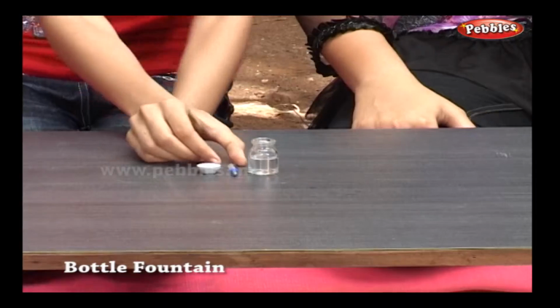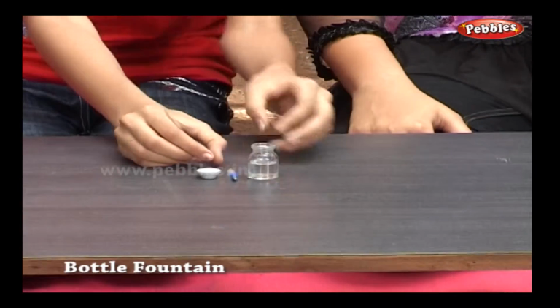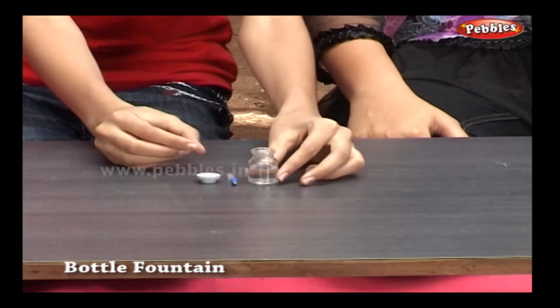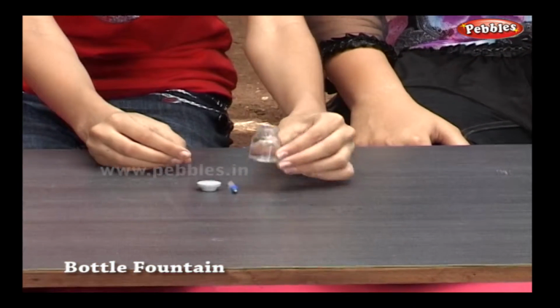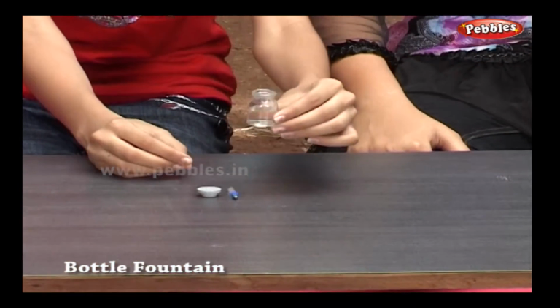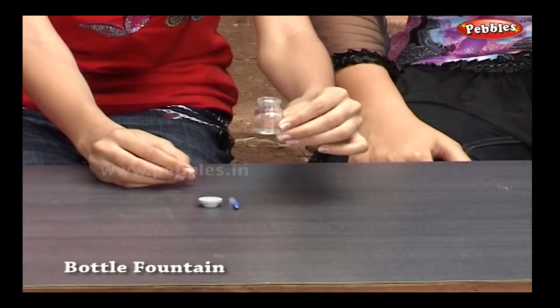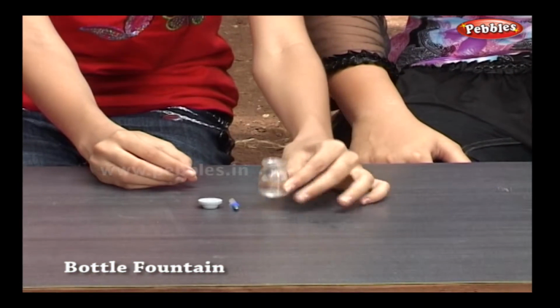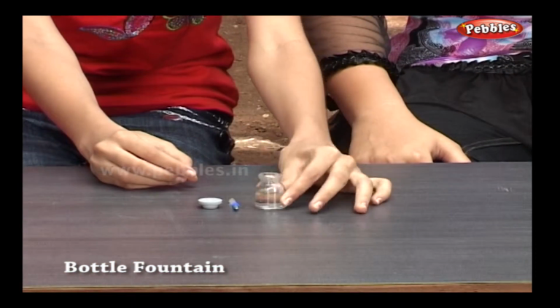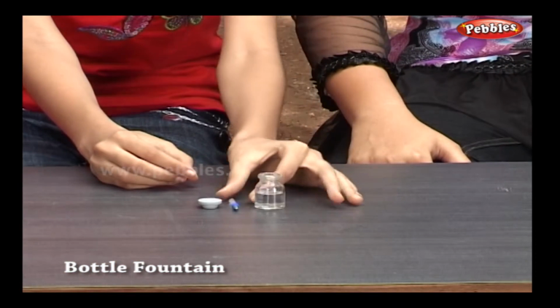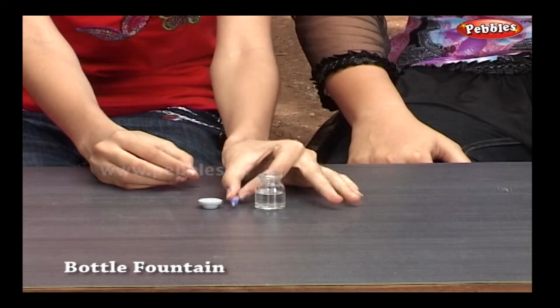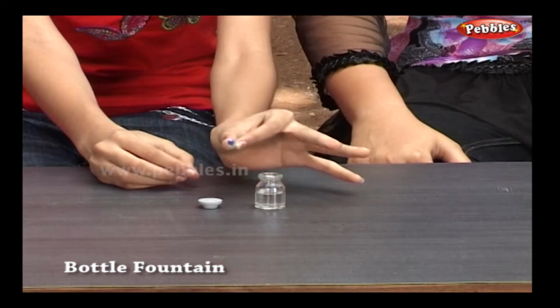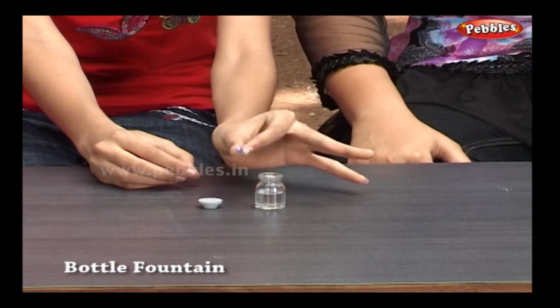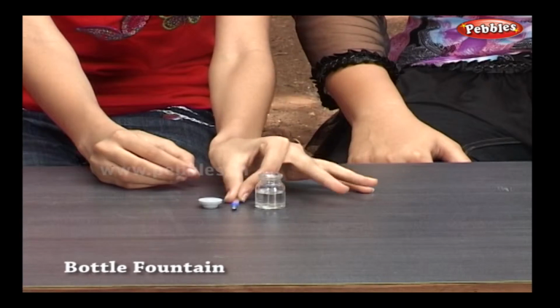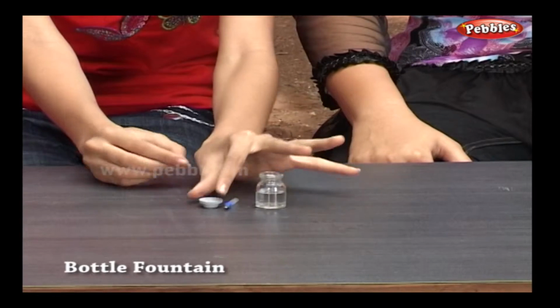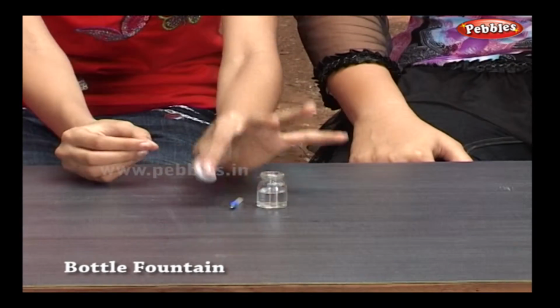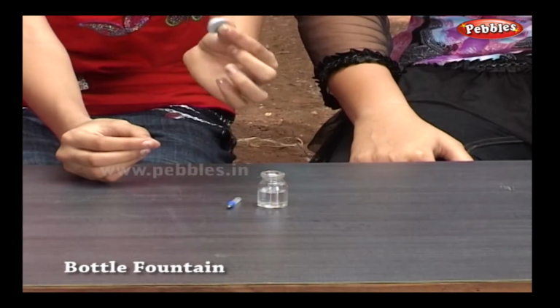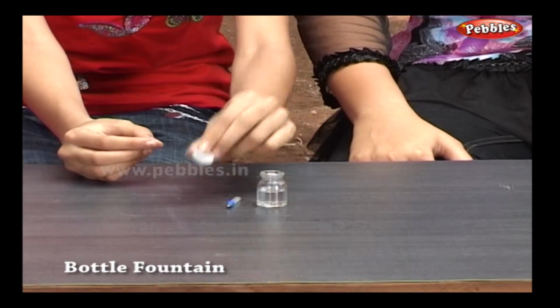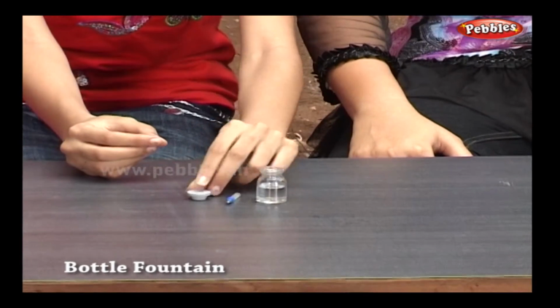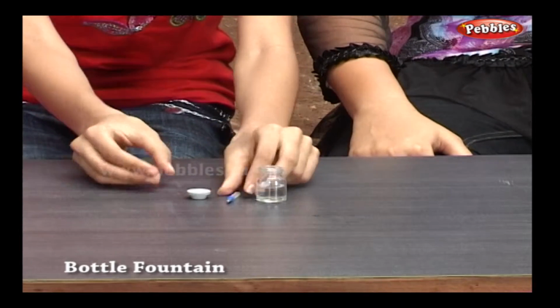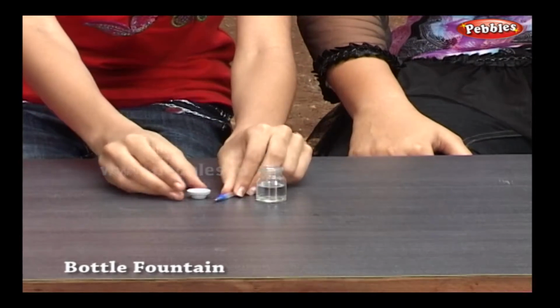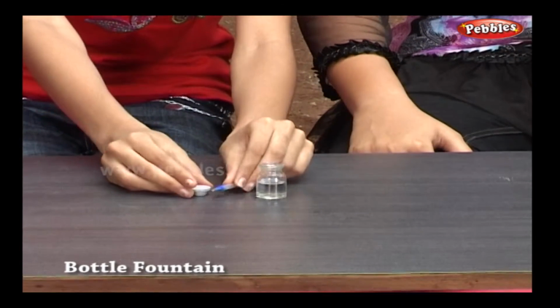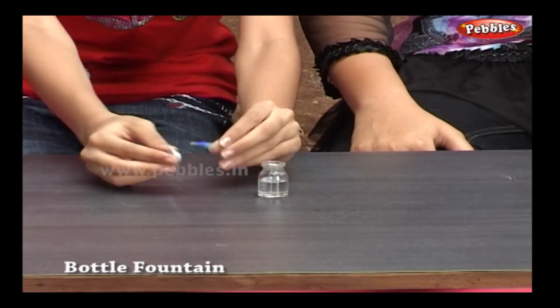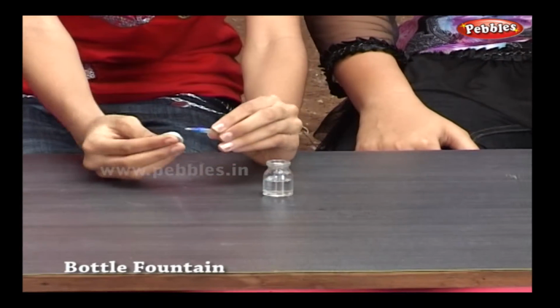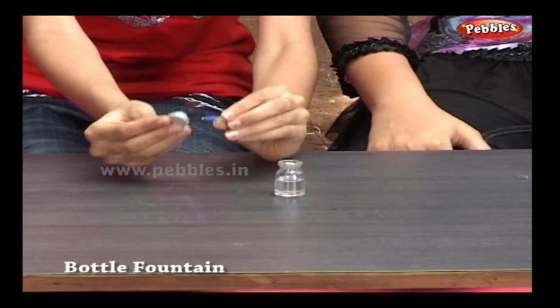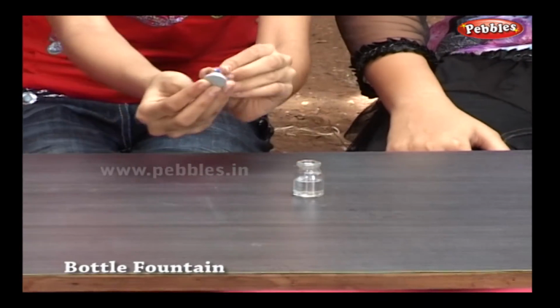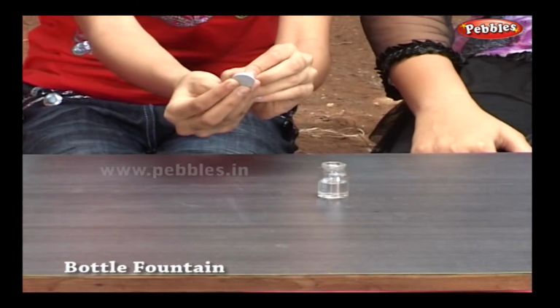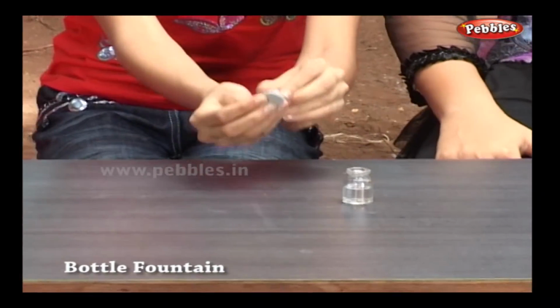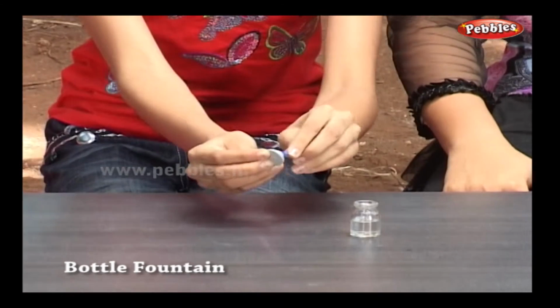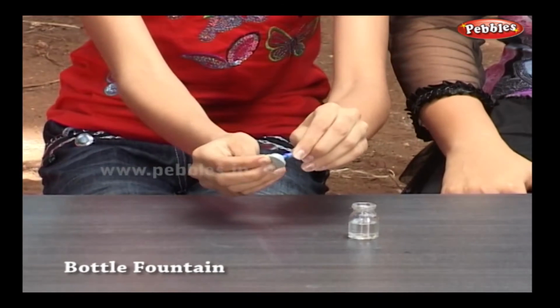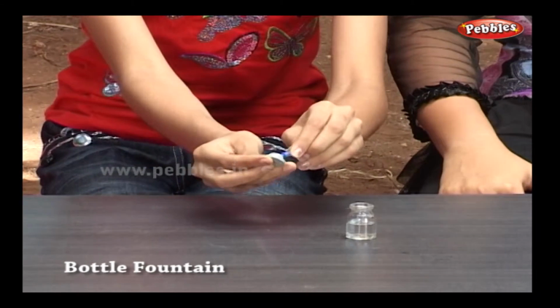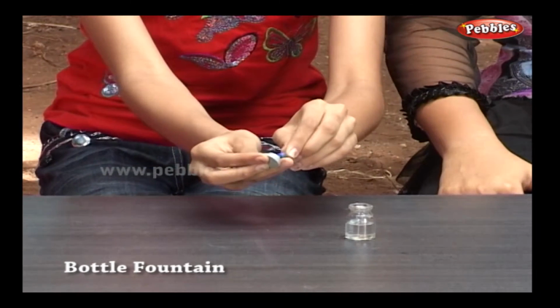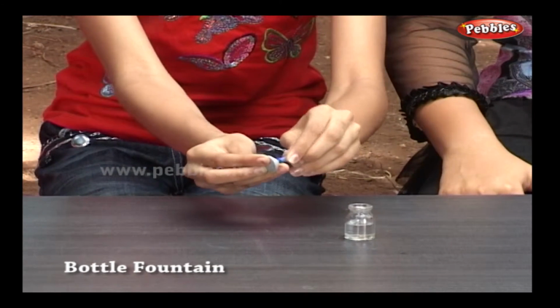Remove the tip ball of the refill and cut it to fit in the bottle. Pierce the refill tip into the rubber cap of the bottle. Fill the bottle with water.